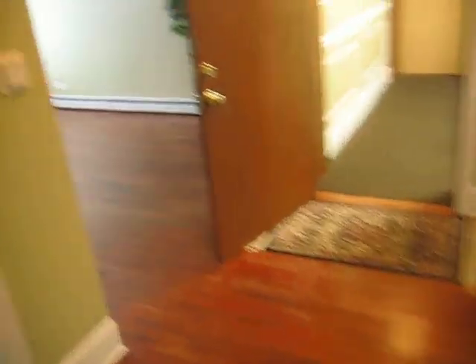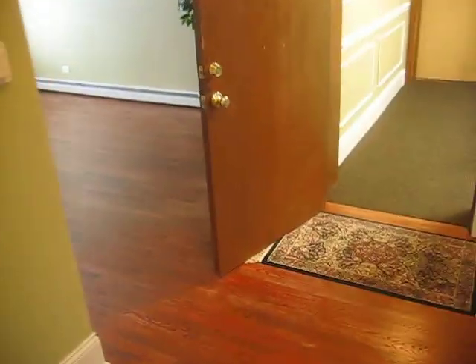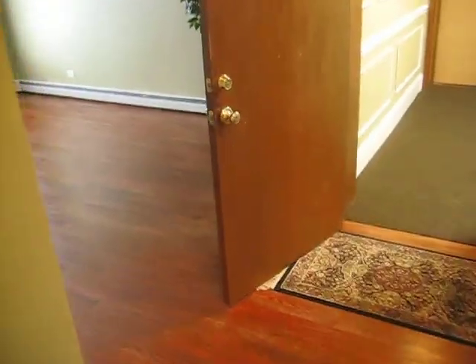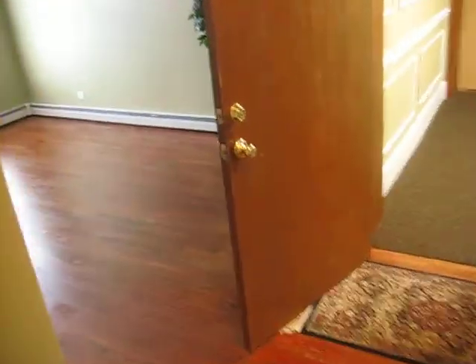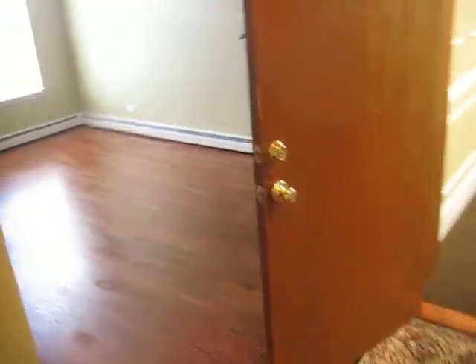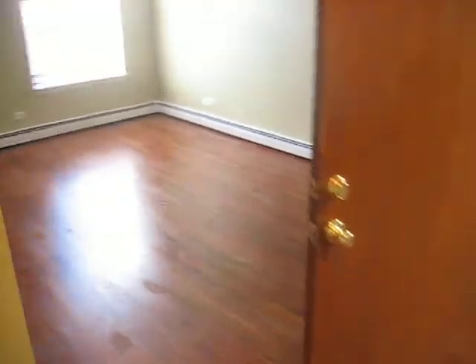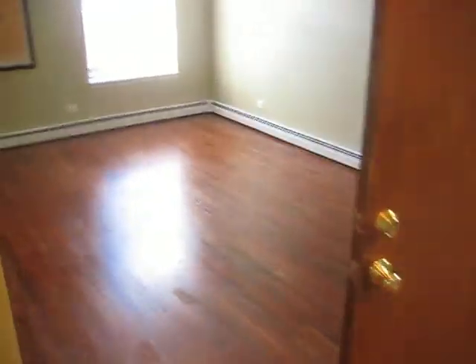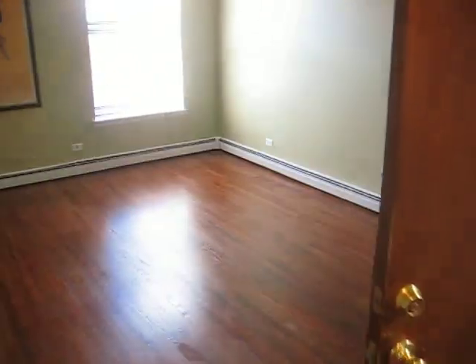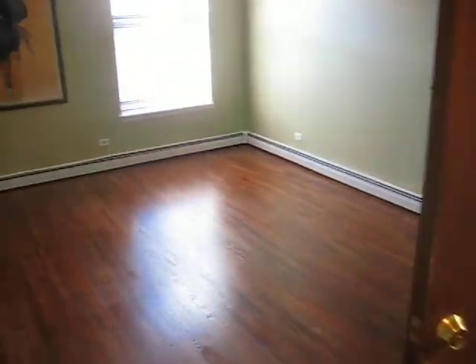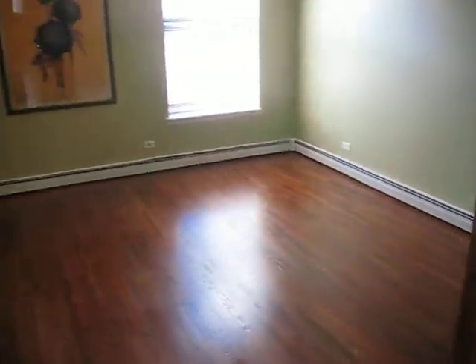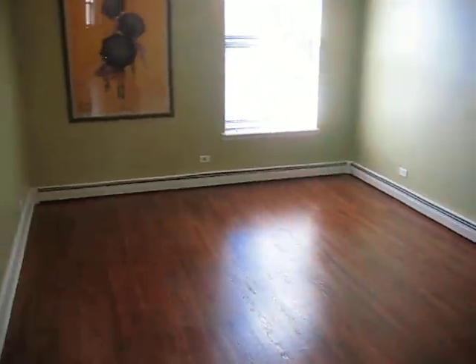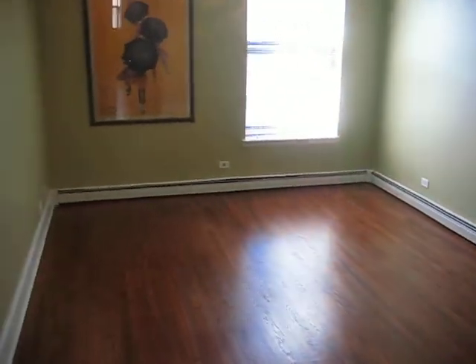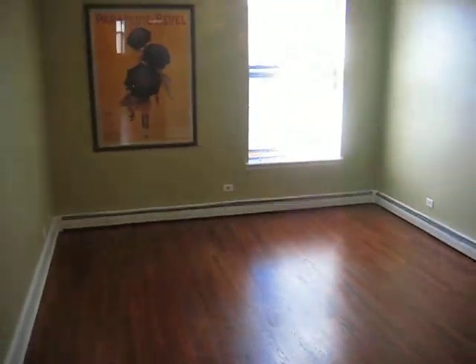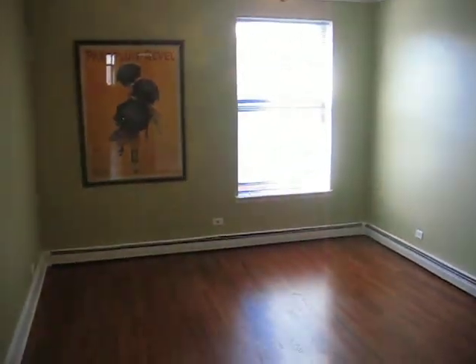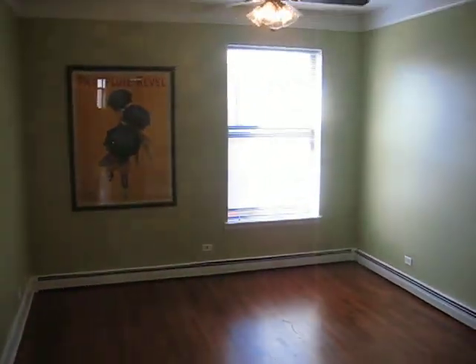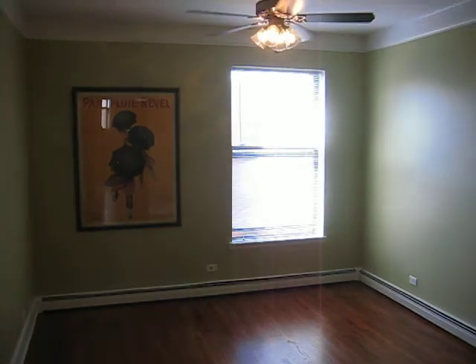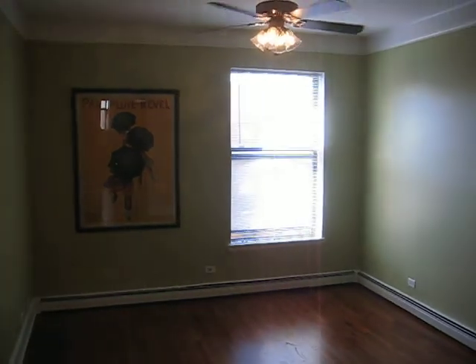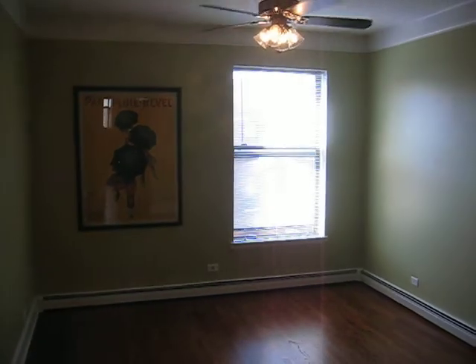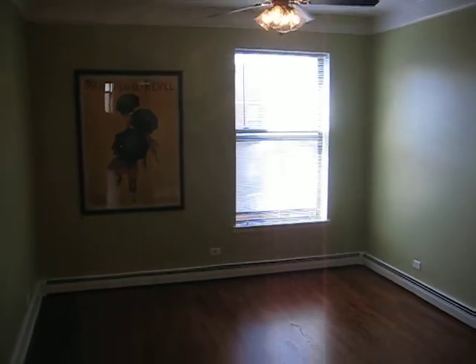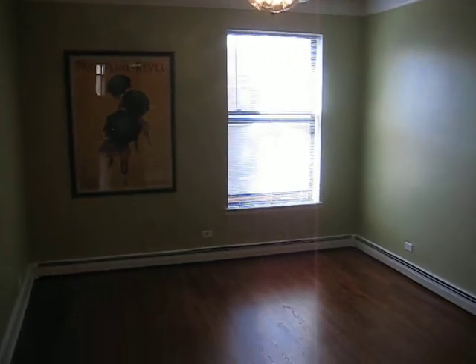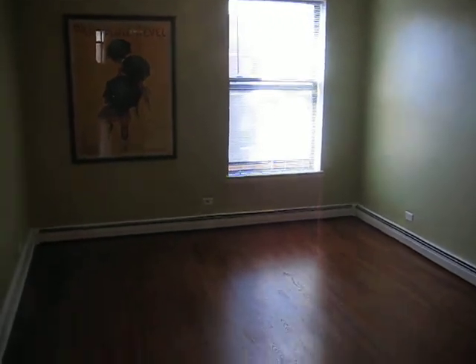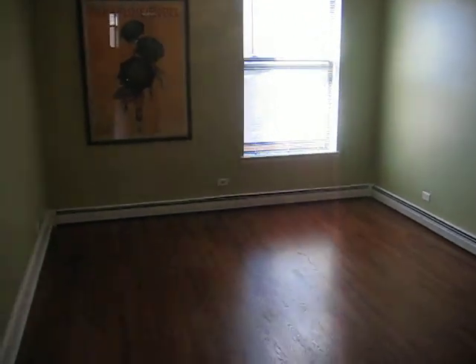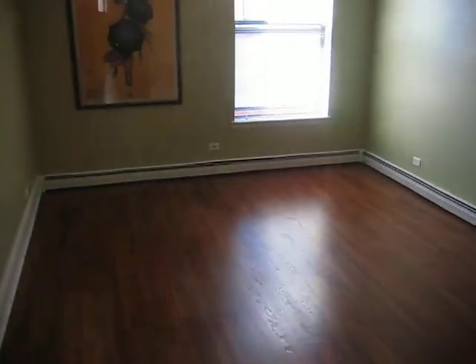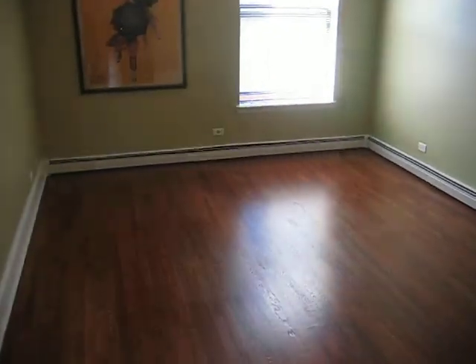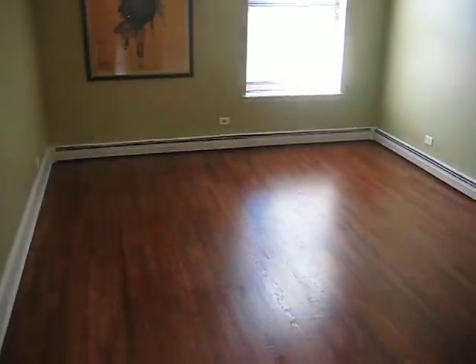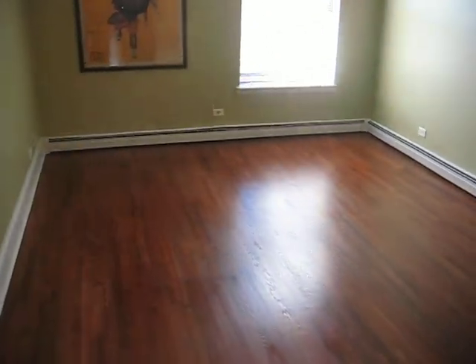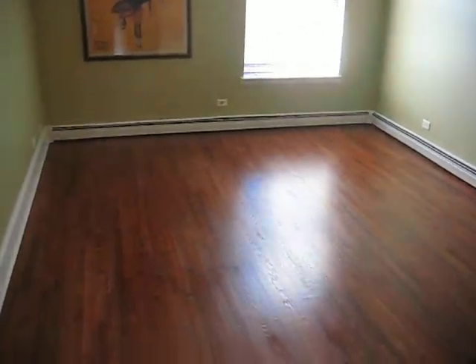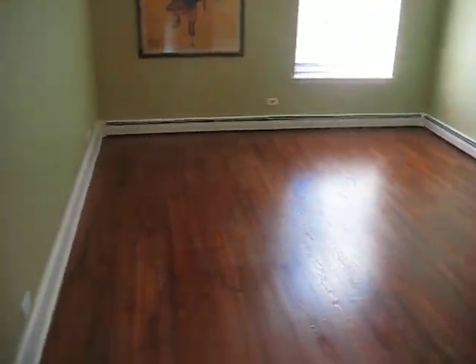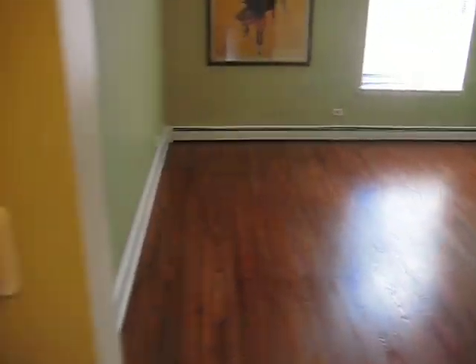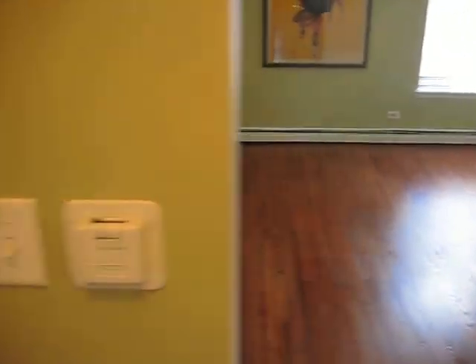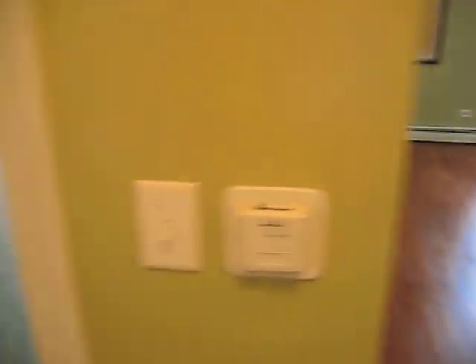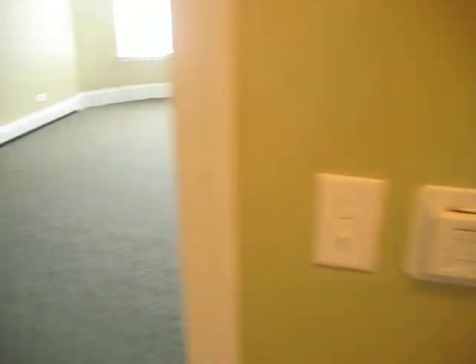Walk into a very large, spacious living room — ceiling fan and hardwood floors here.